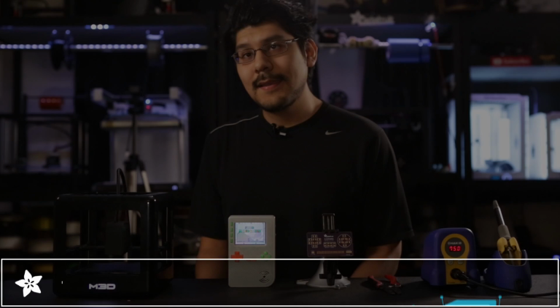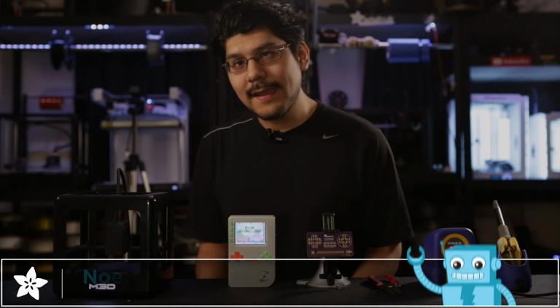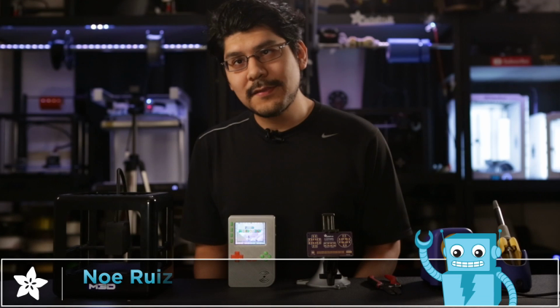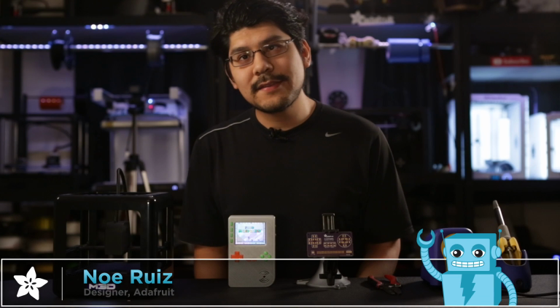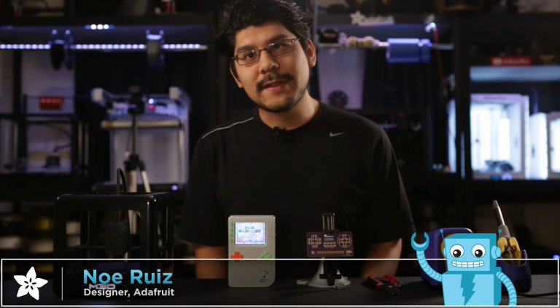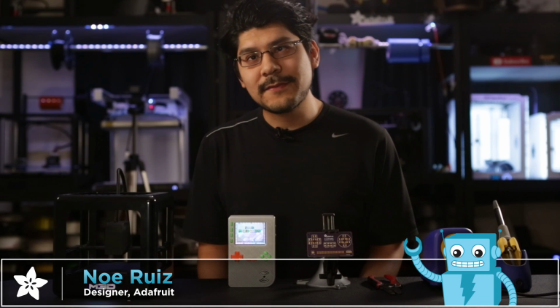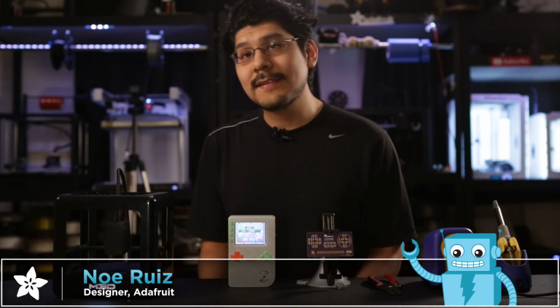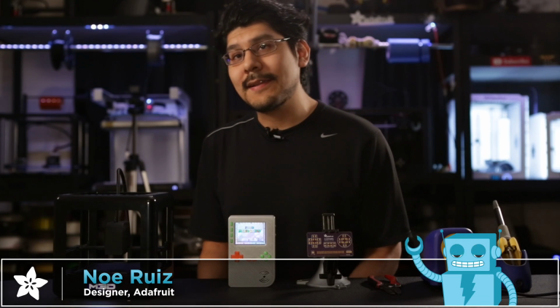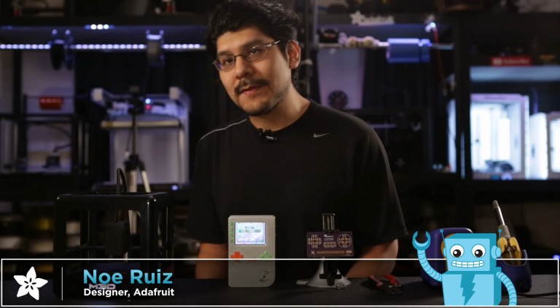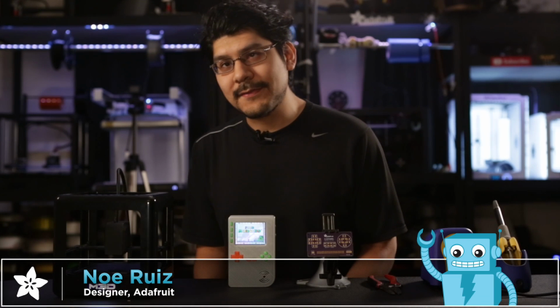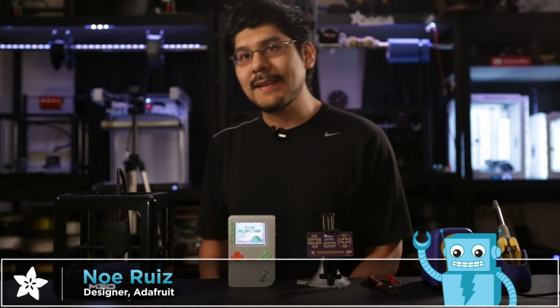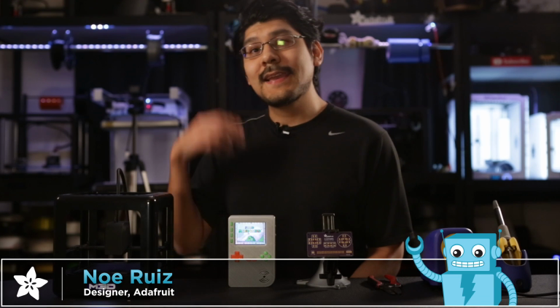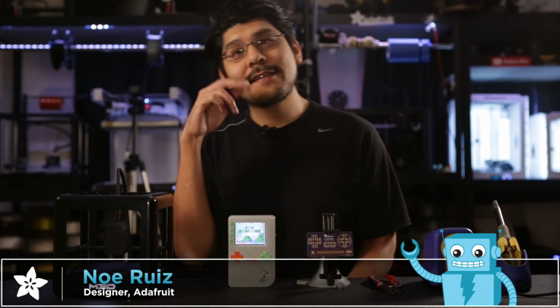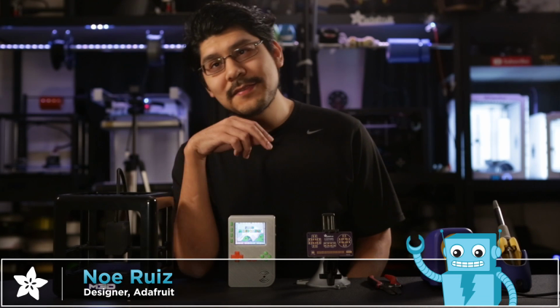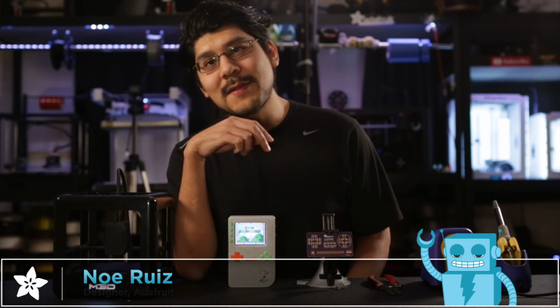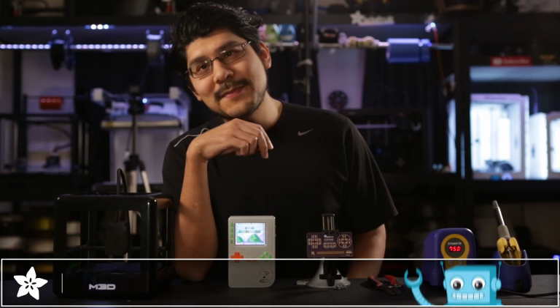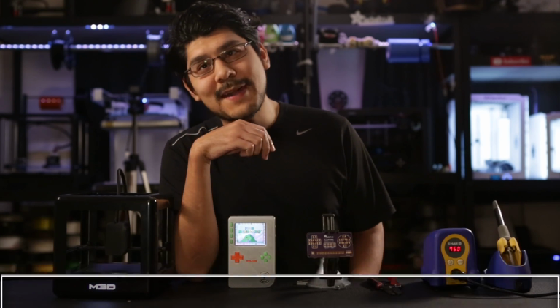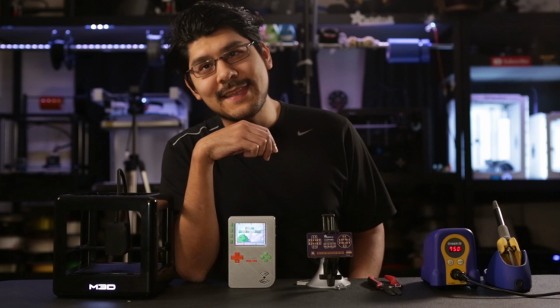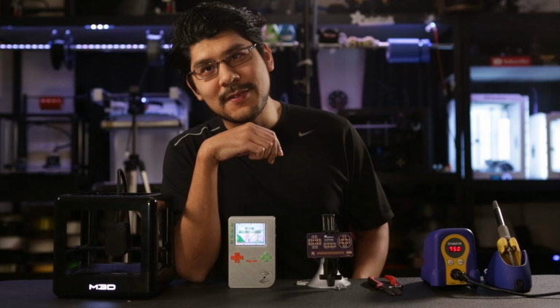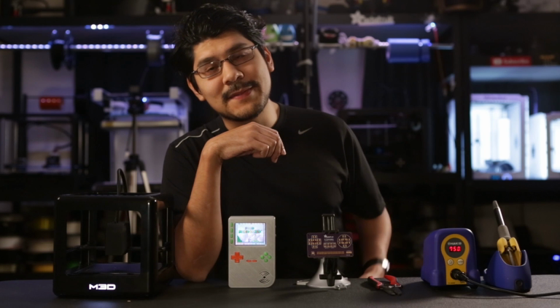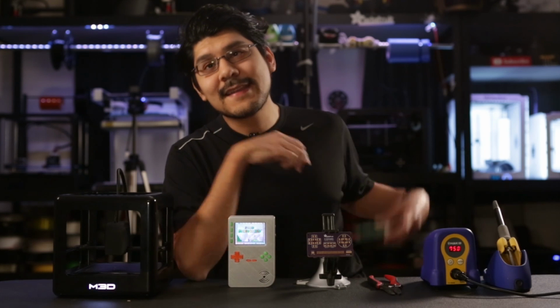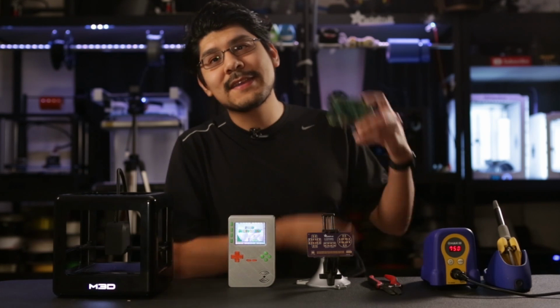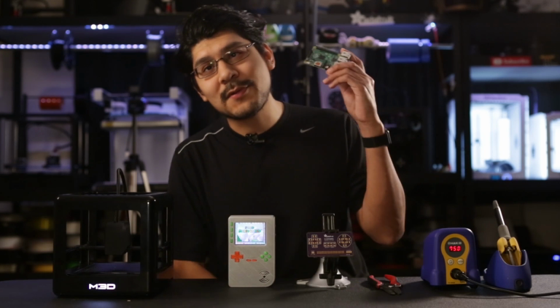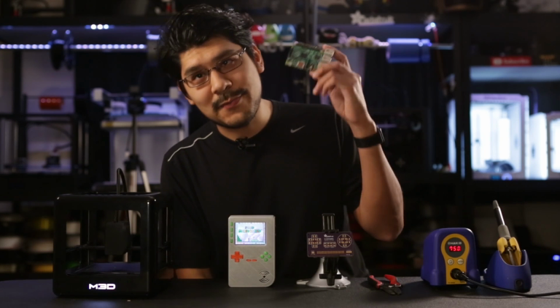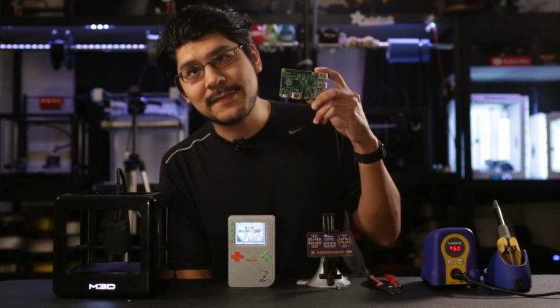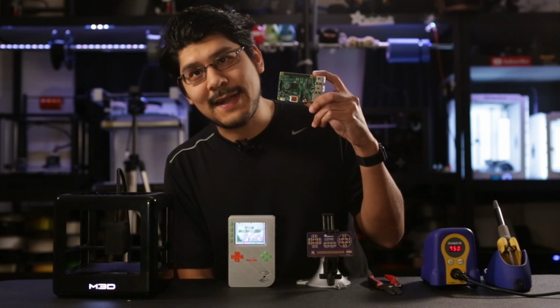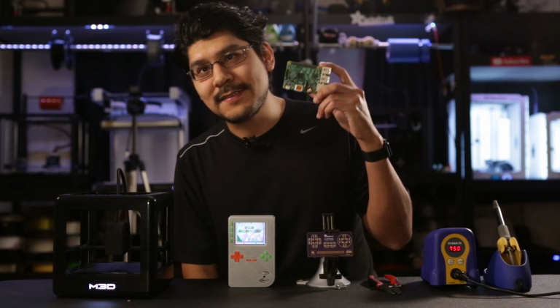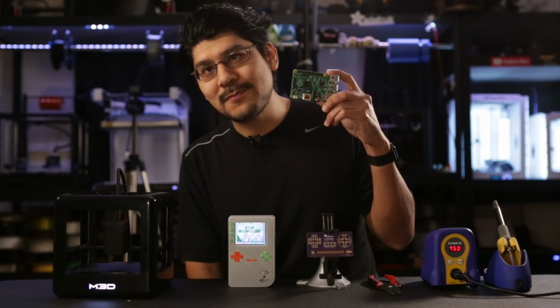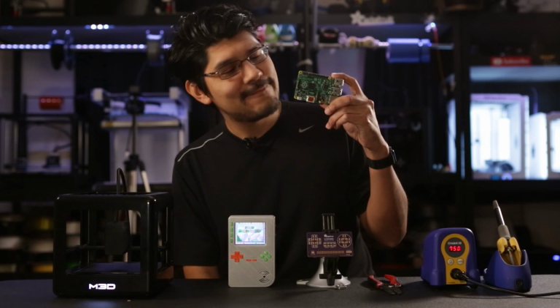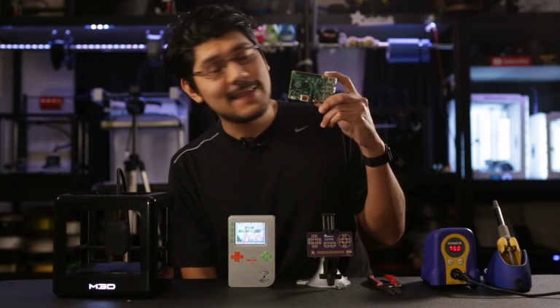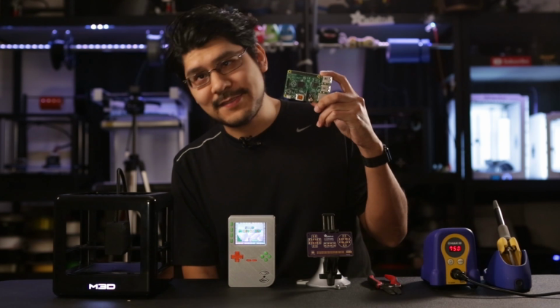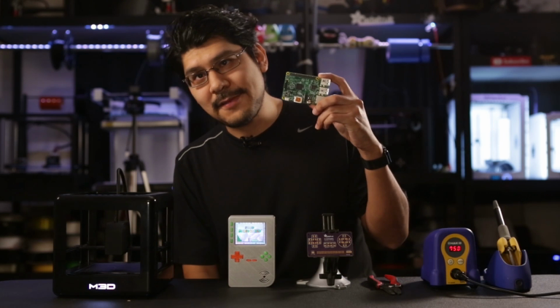Hey guys, Noah here for Adafruit. We've got another DIY project for you — yet another Raspberry Pi Game Girl, but this time it's for the Raspberry Pi 2. Let's check it out!